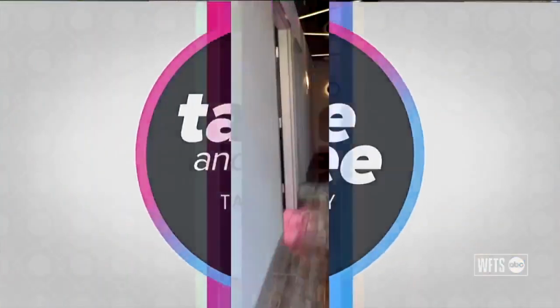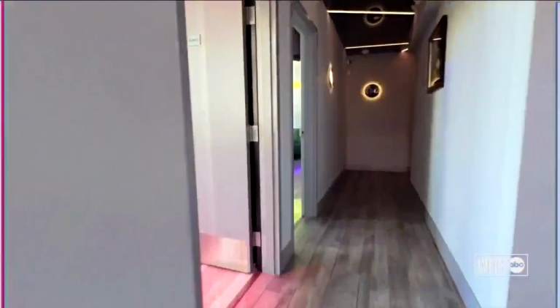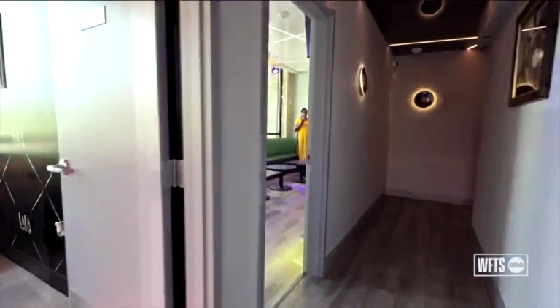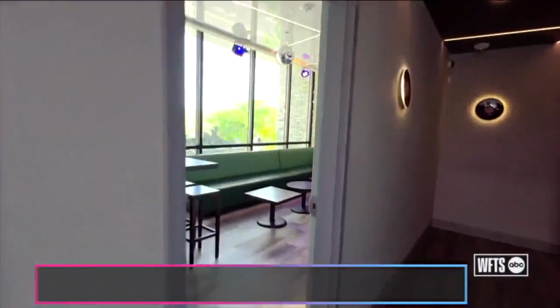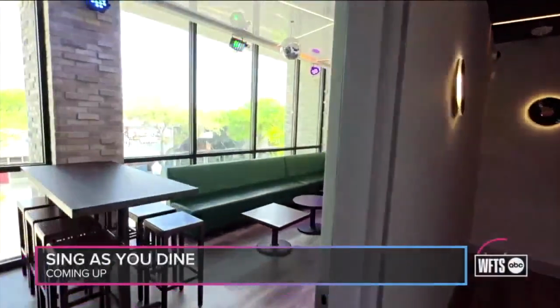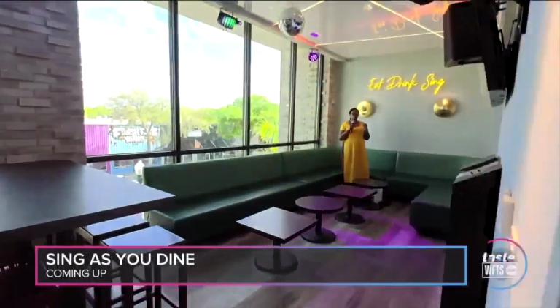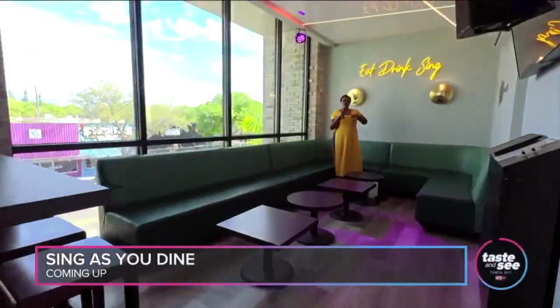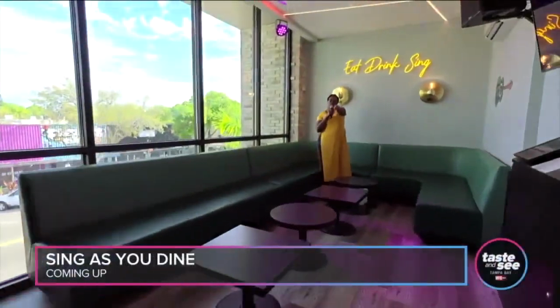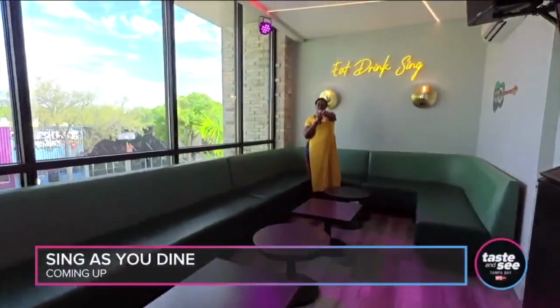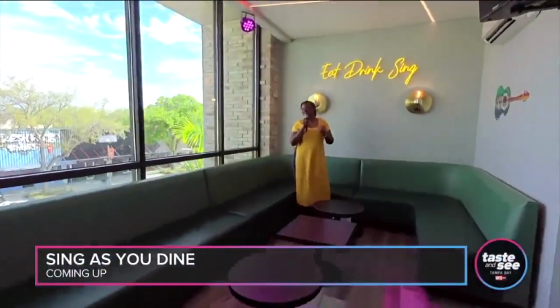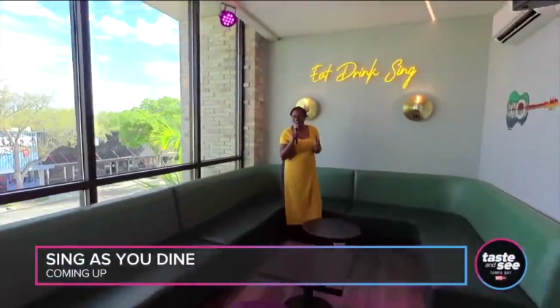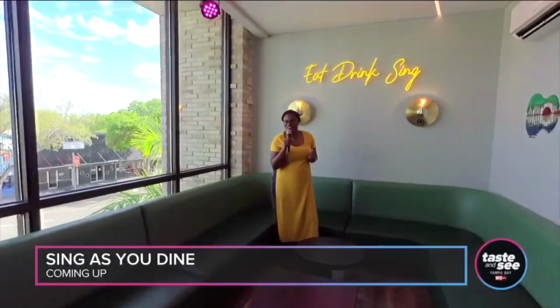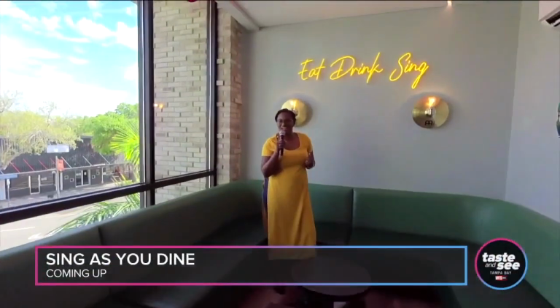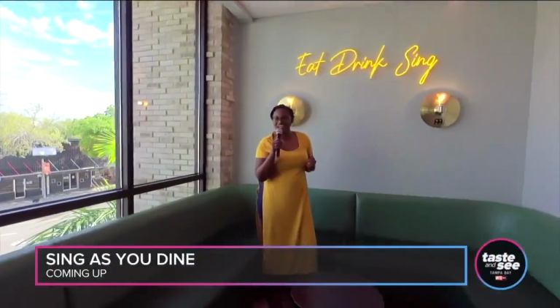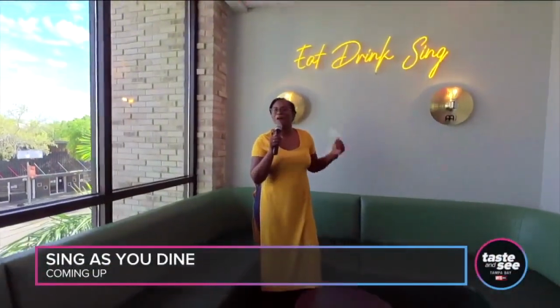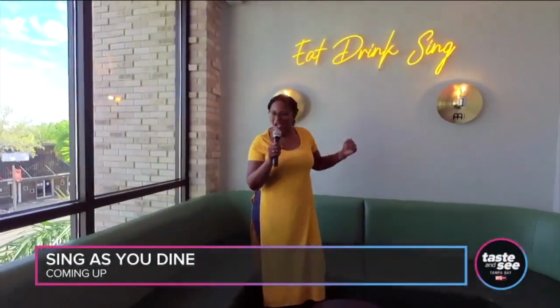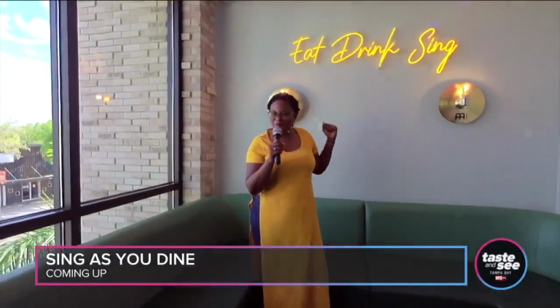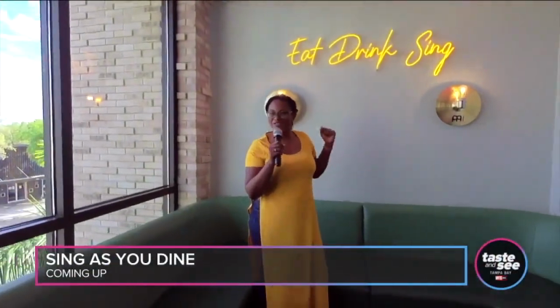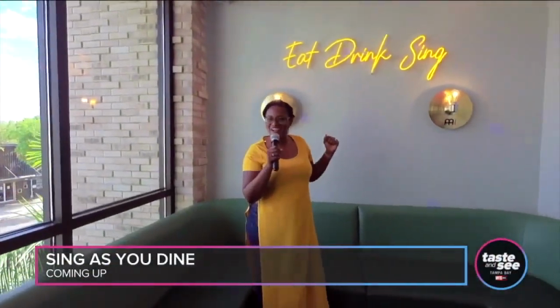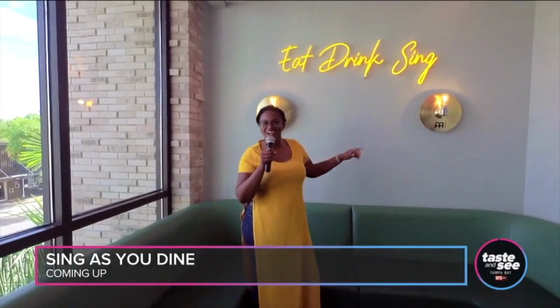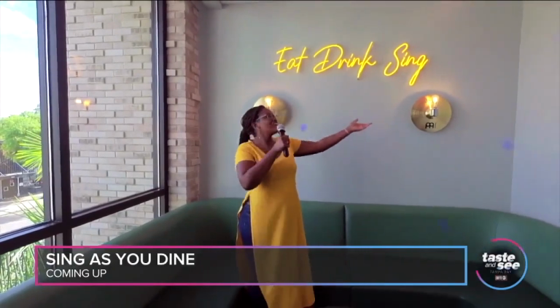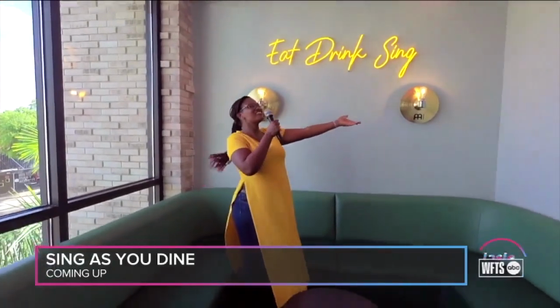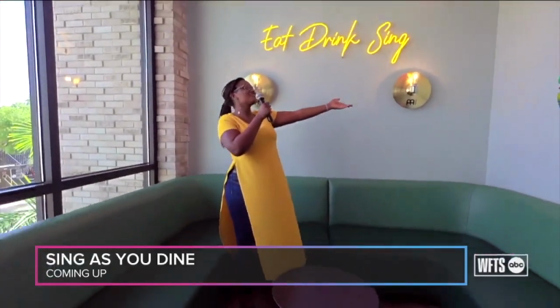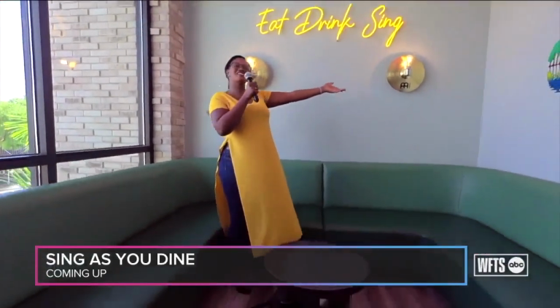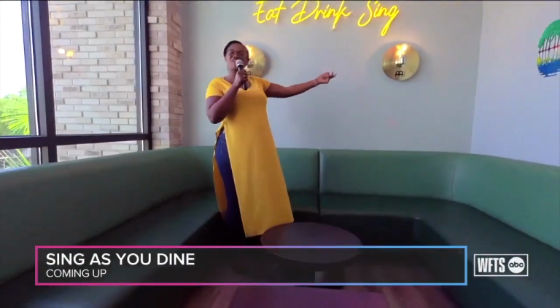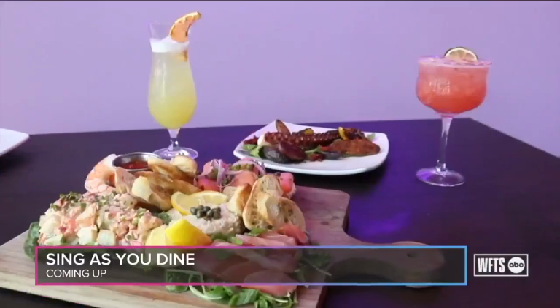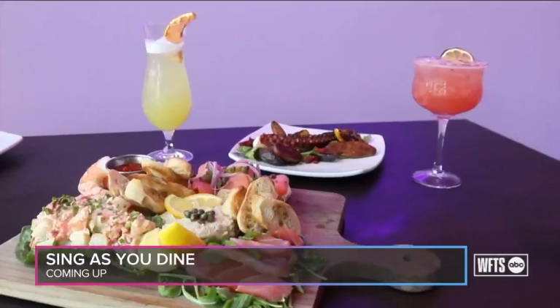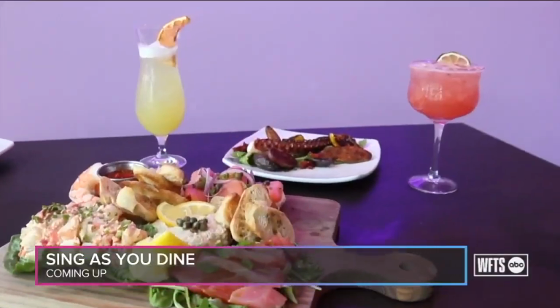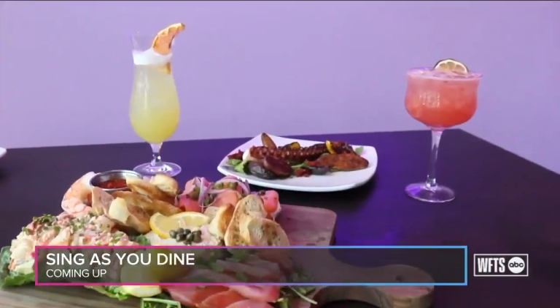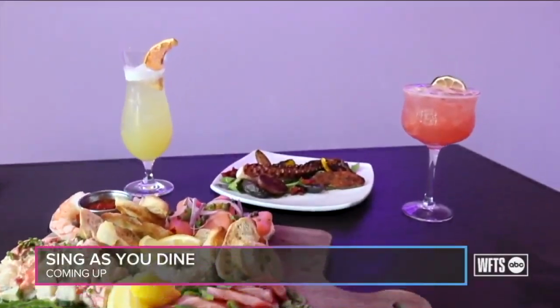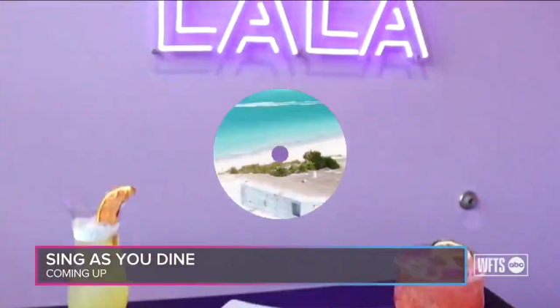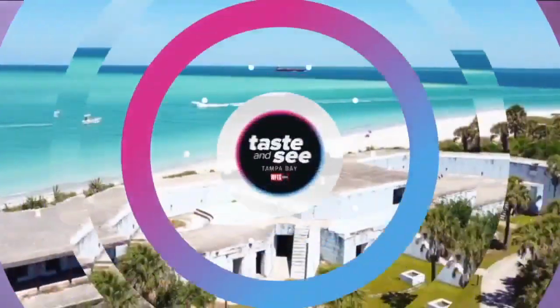There's still more to come today. After the break, we're putting the taste in Taste and See Tampa Bay with a spot where you will be able to sing as you dine. That's next, so stay right there.